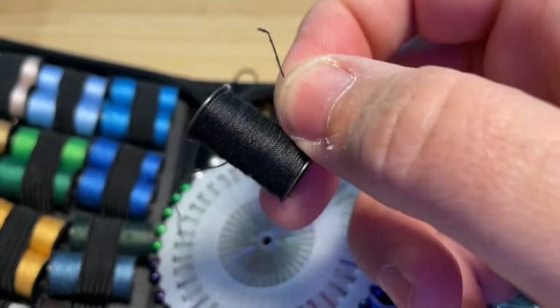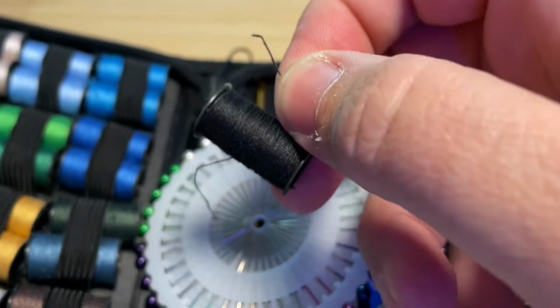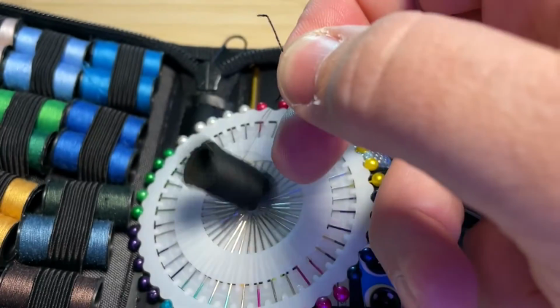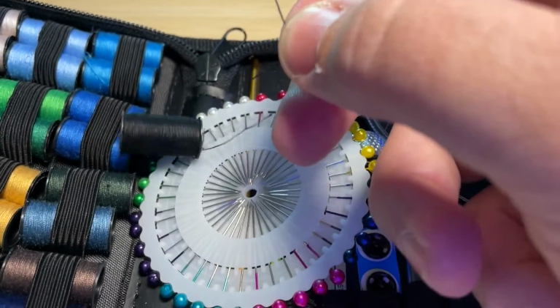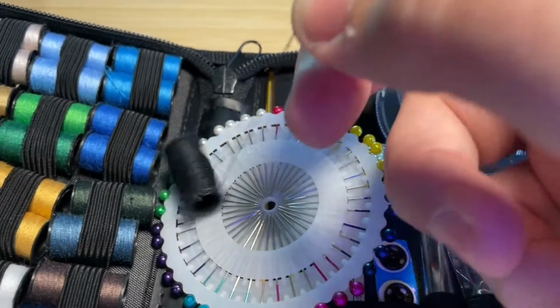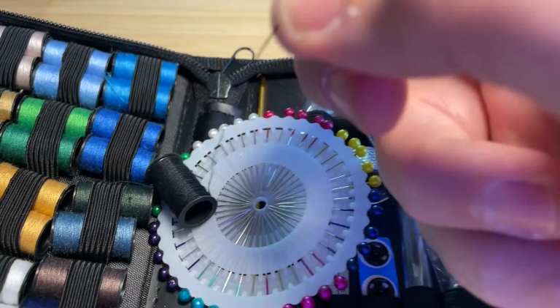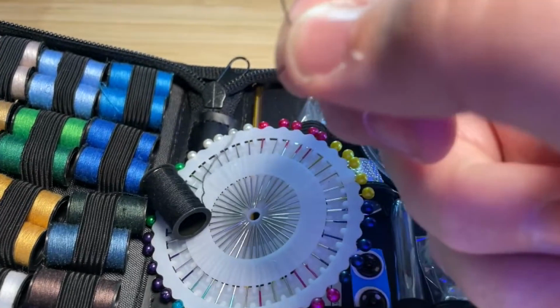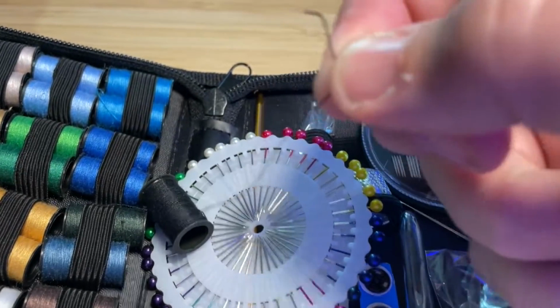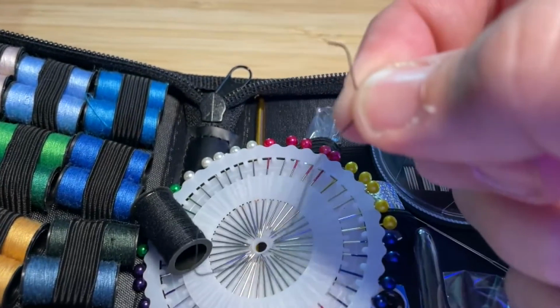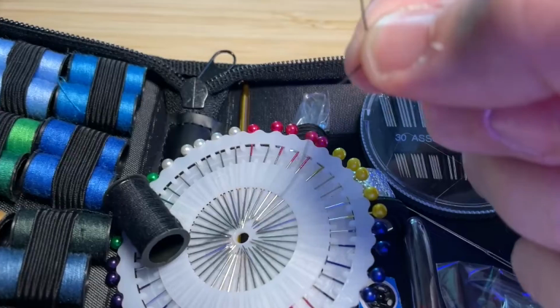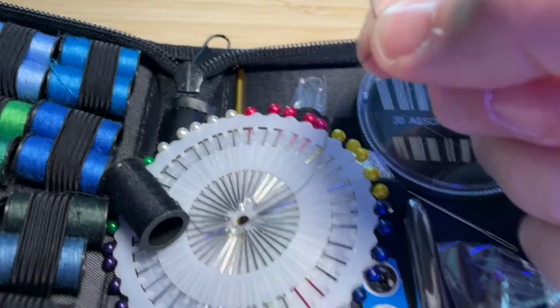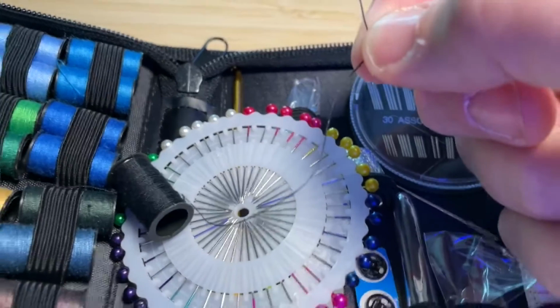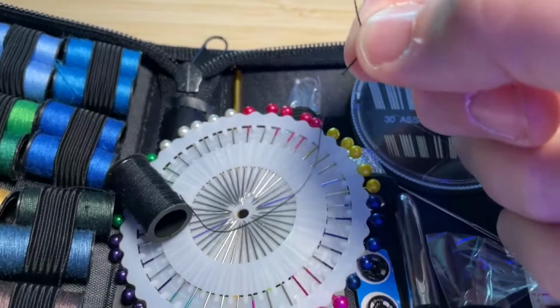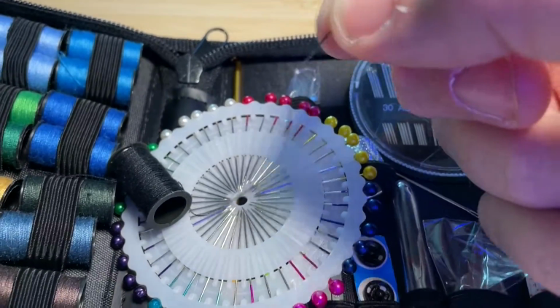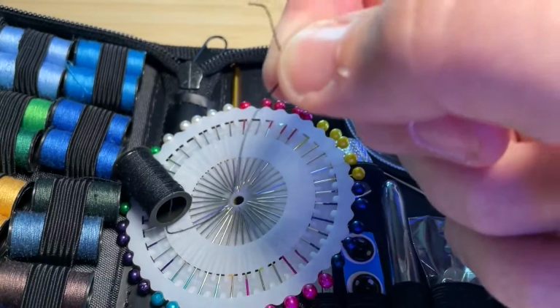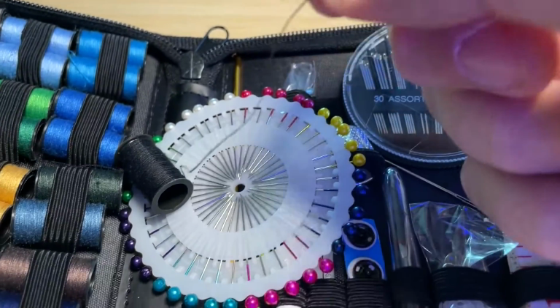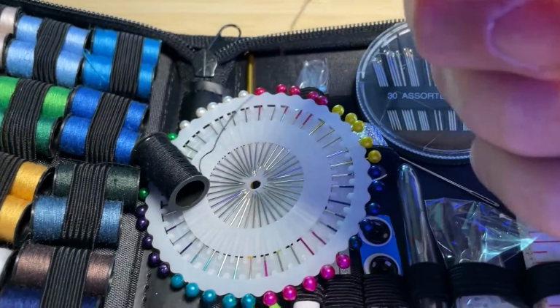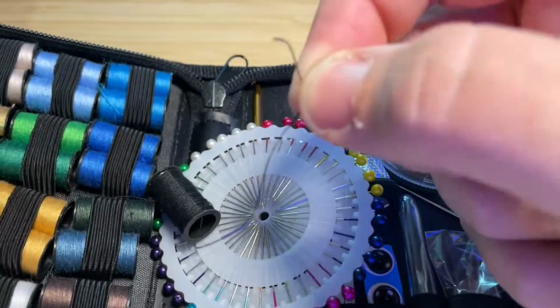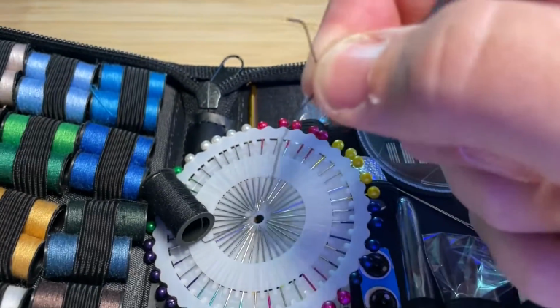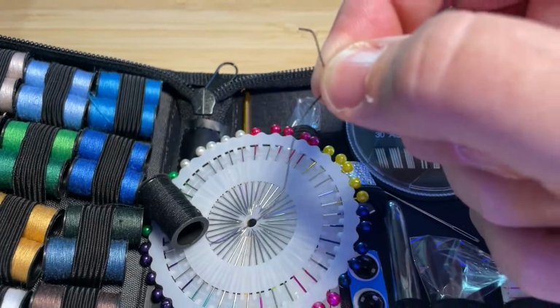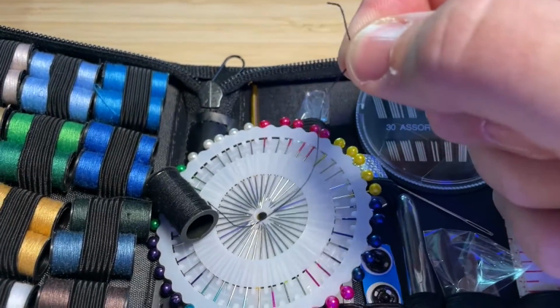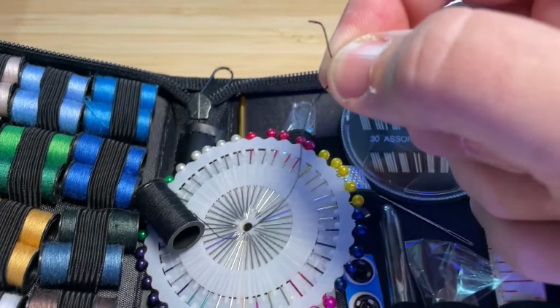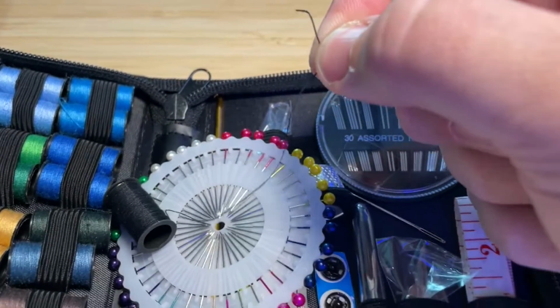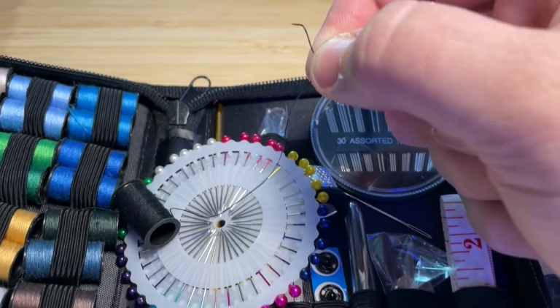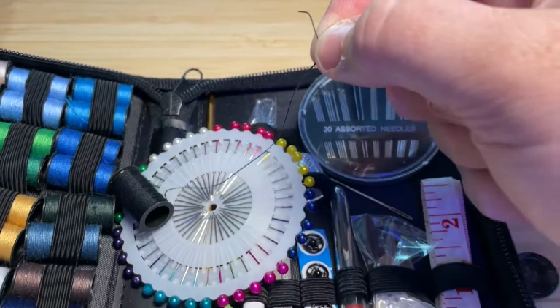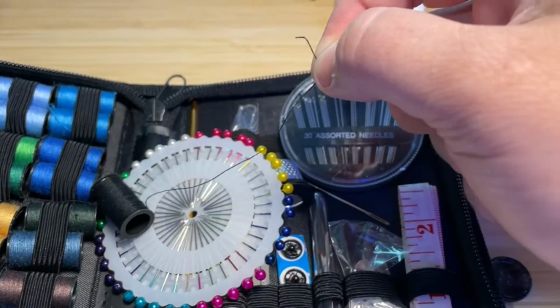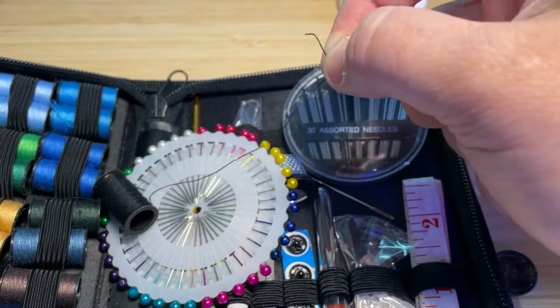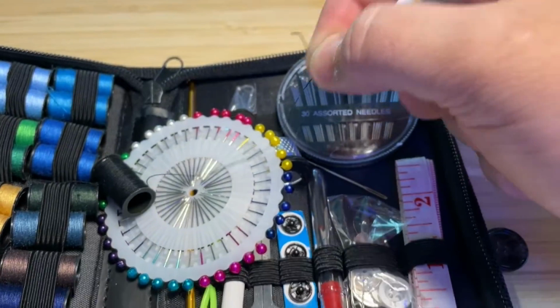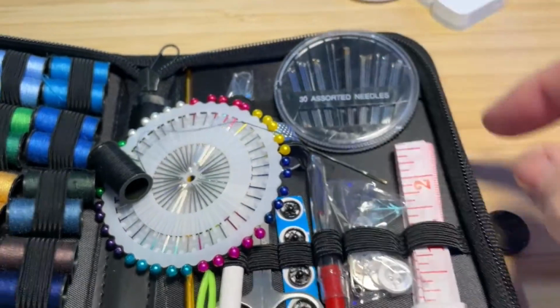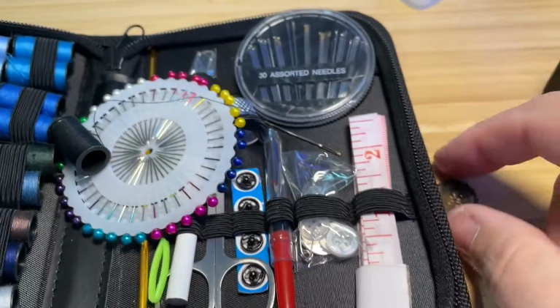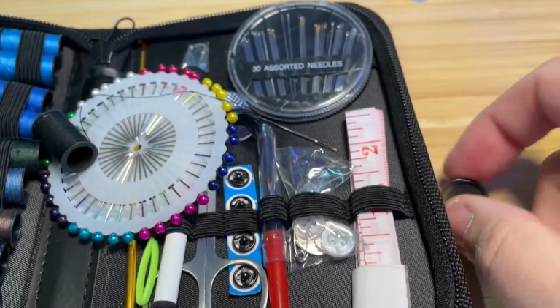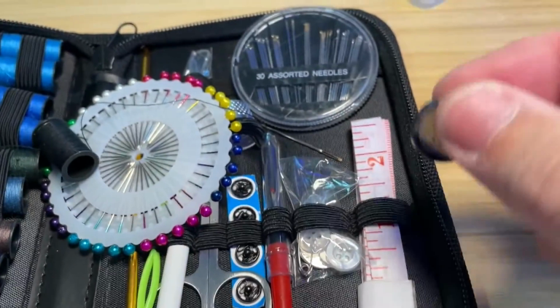It was a little difficult to find, but it looks like I finally found the right piece of string that was loose. Now I can unwind this, get it into the needle, and put my little button on.